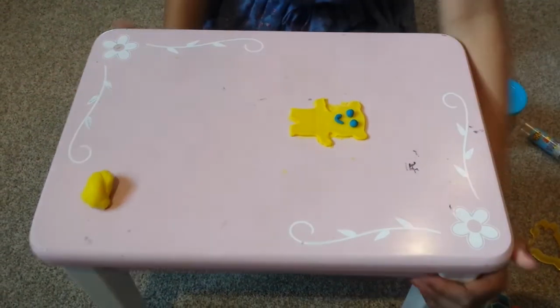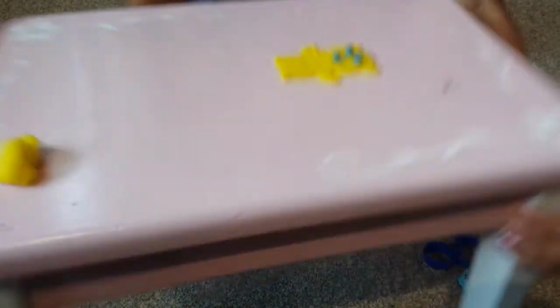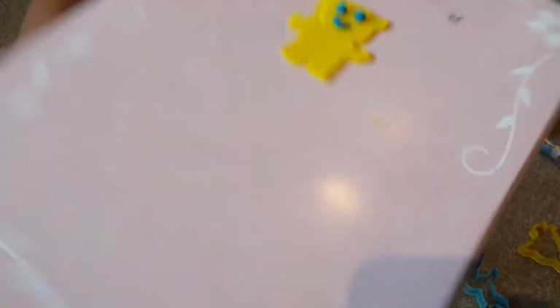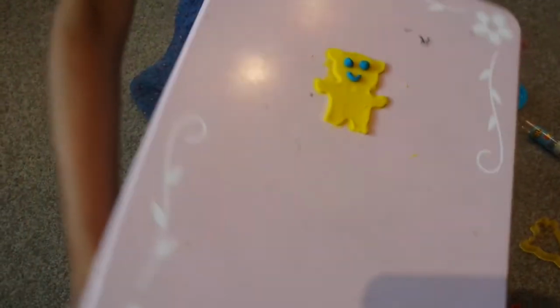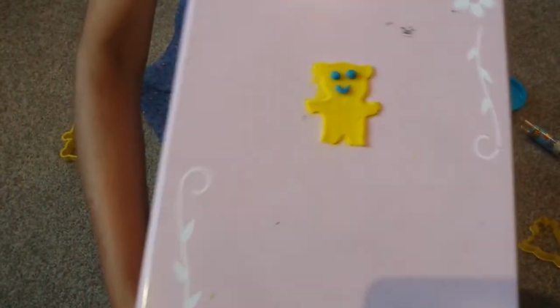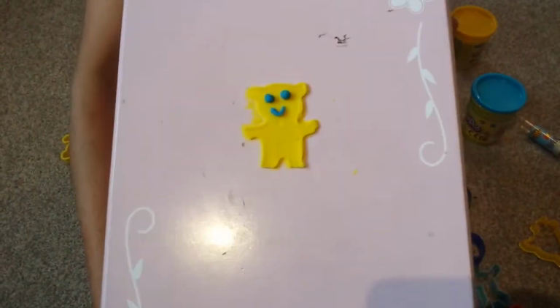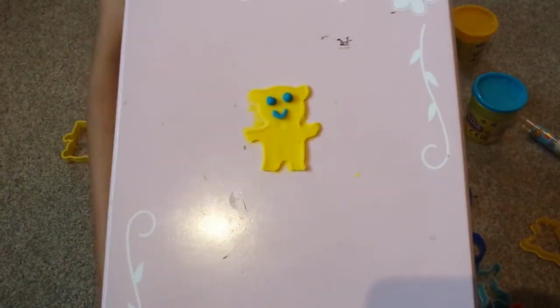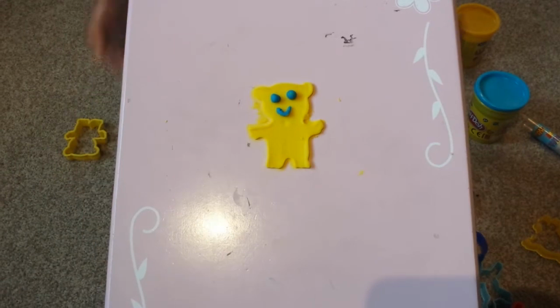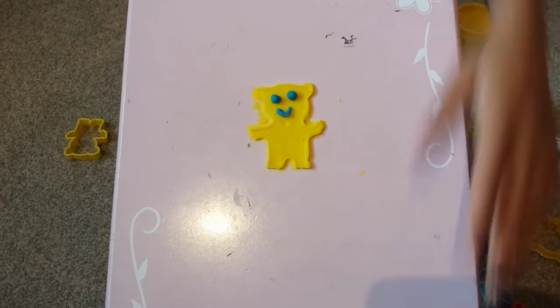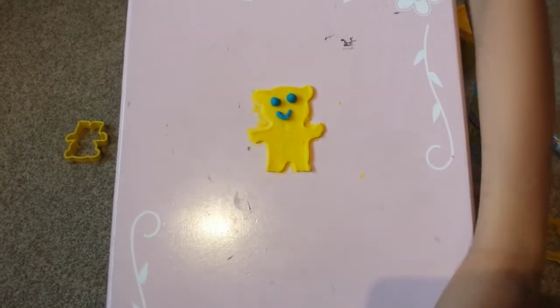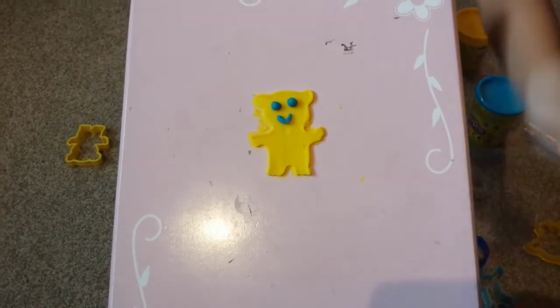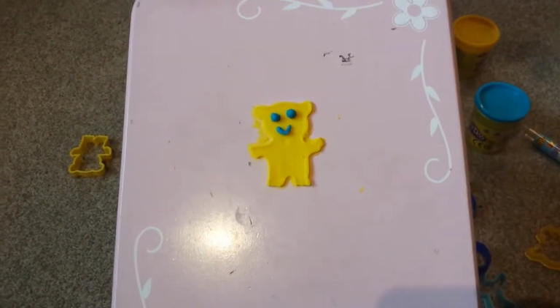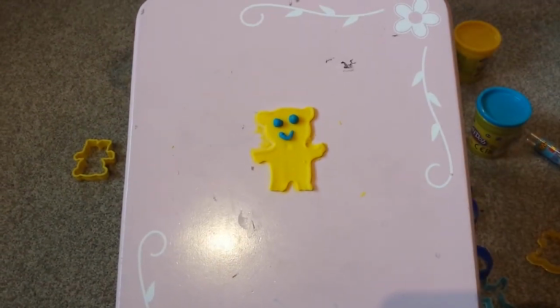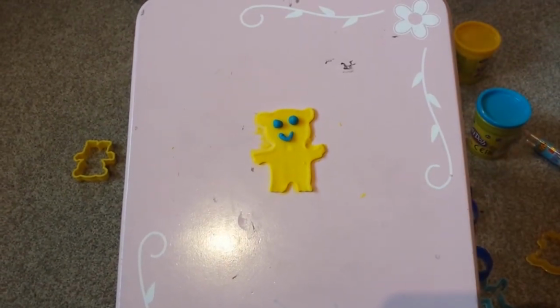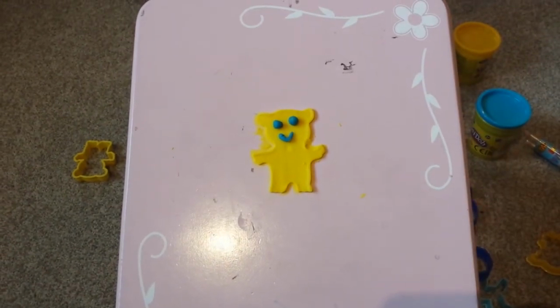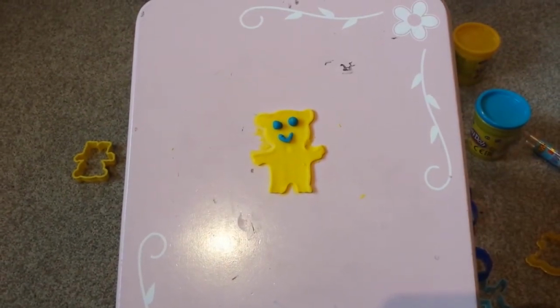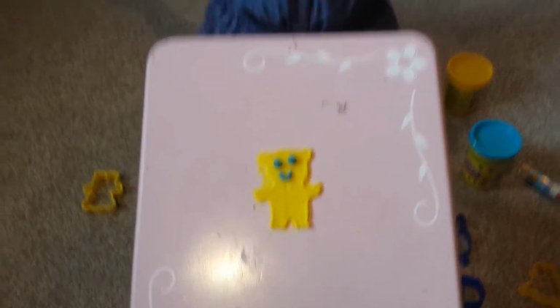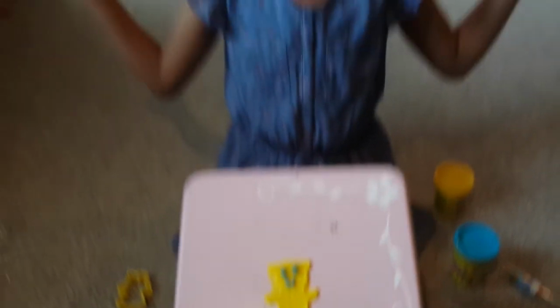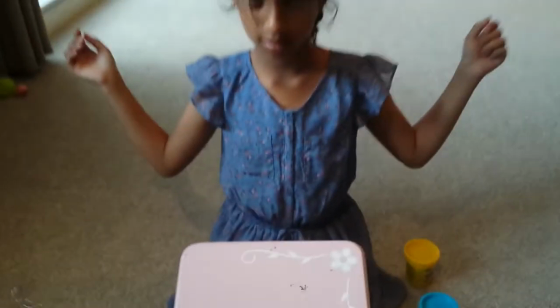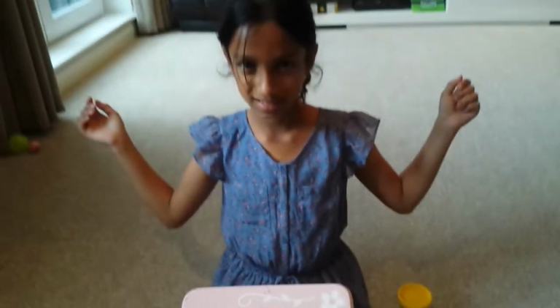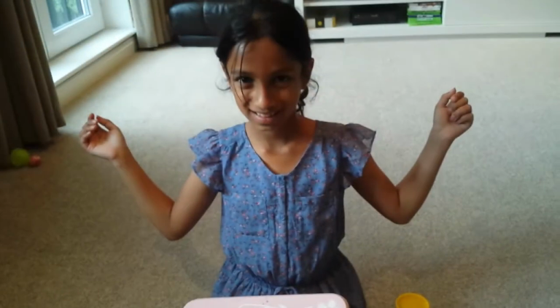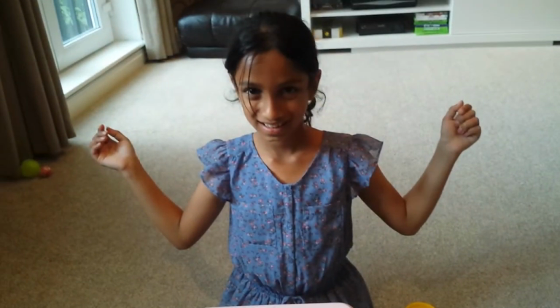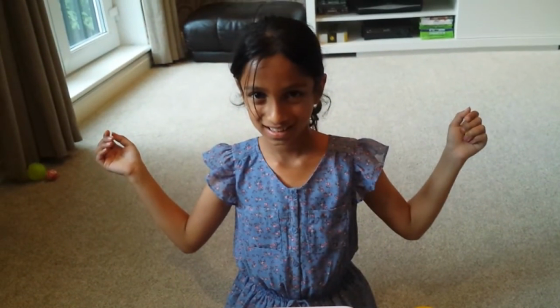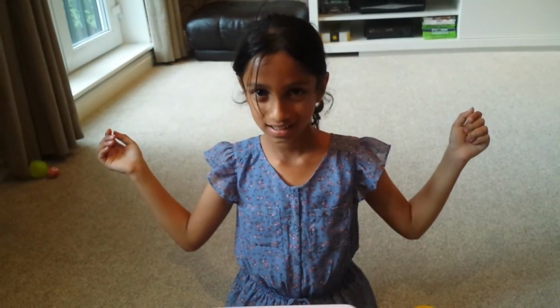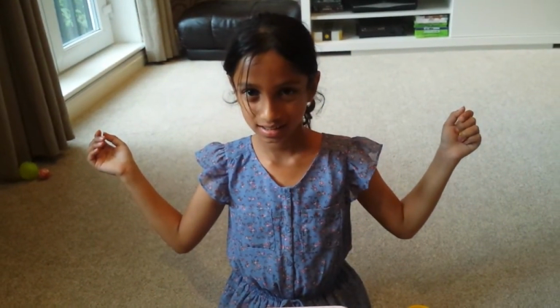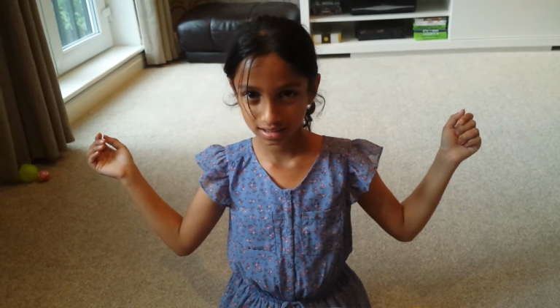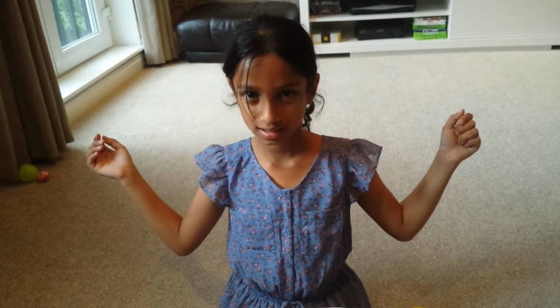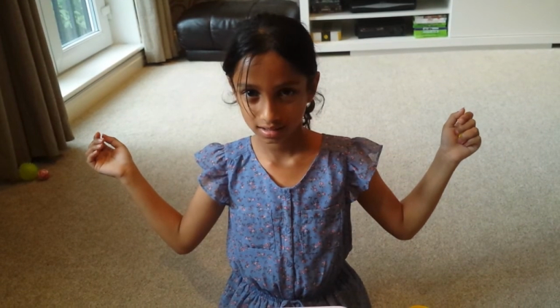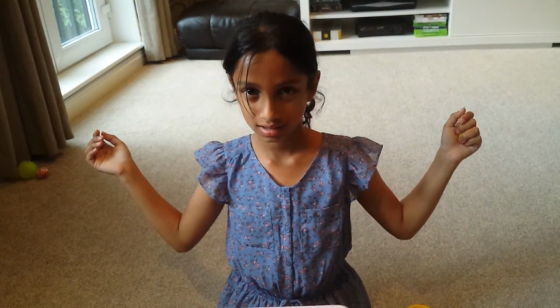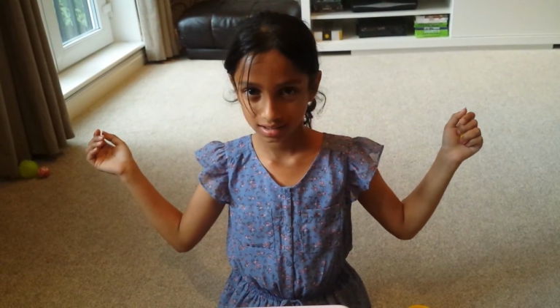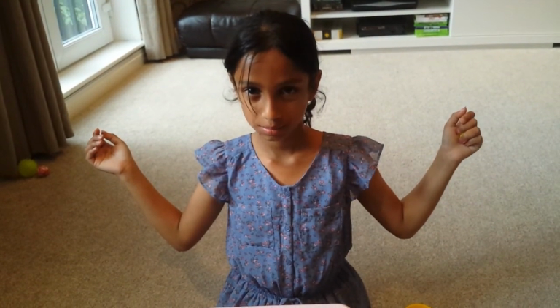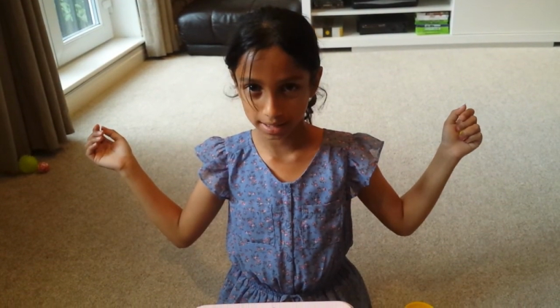There, that is my teddy bear shape for the day. Bye-bye.